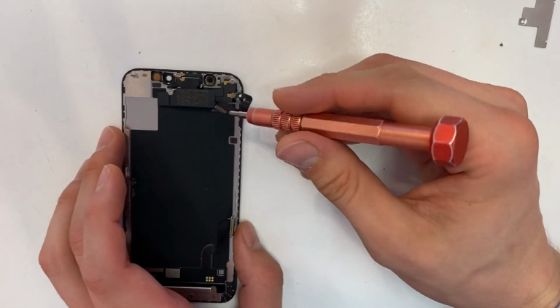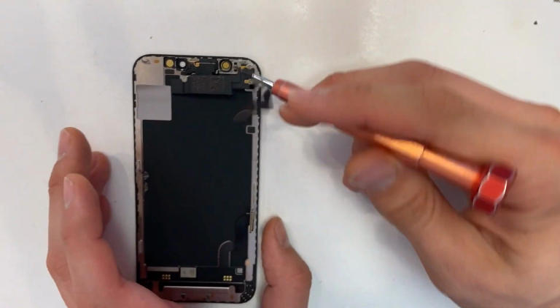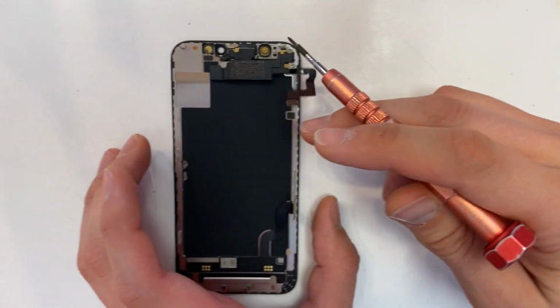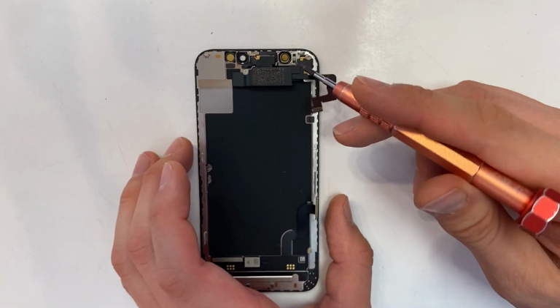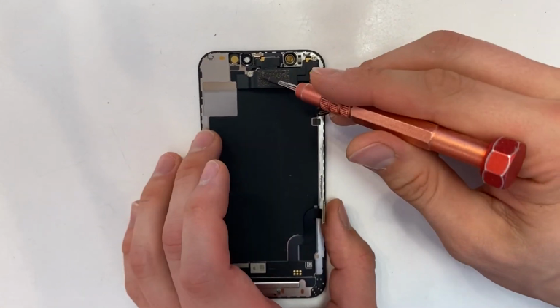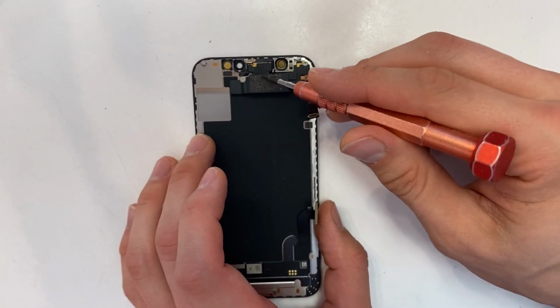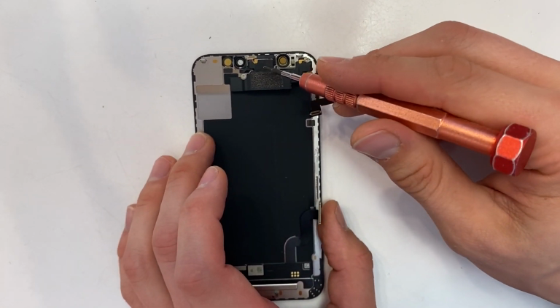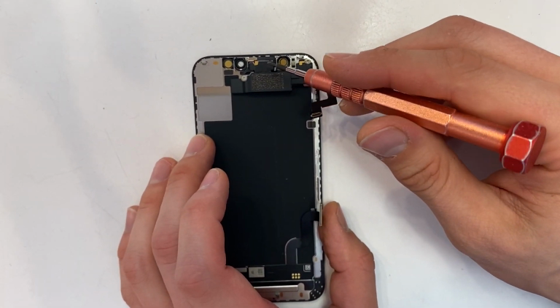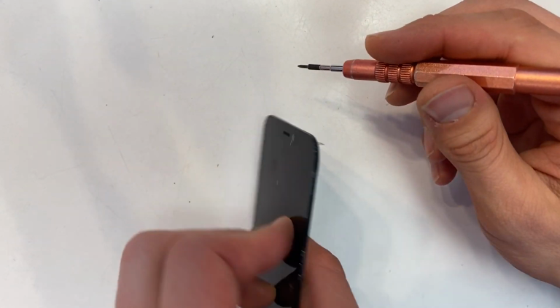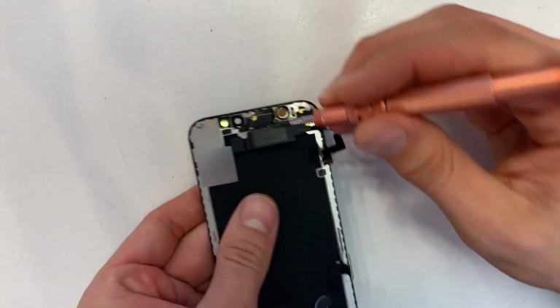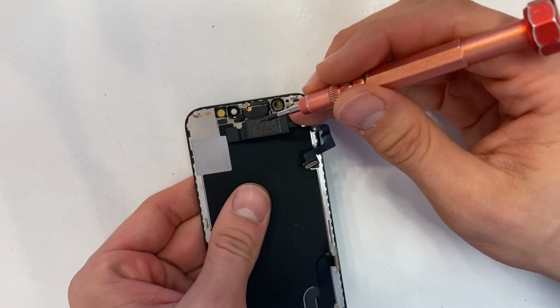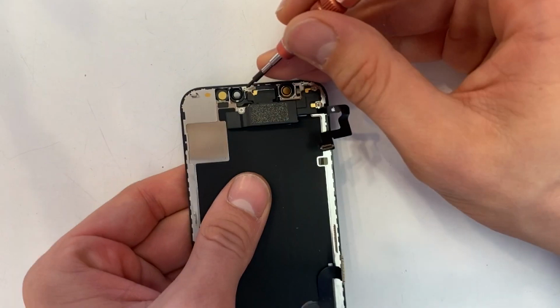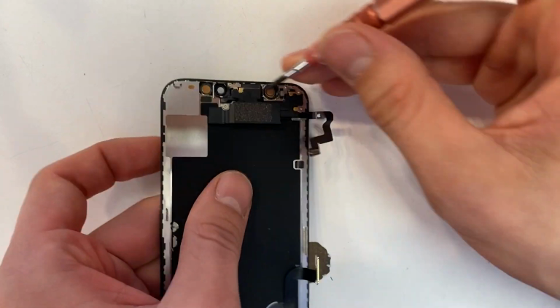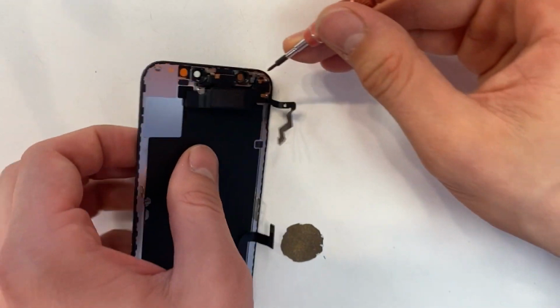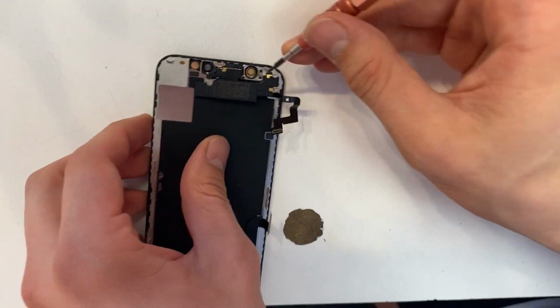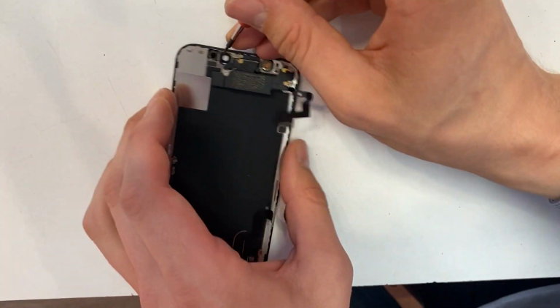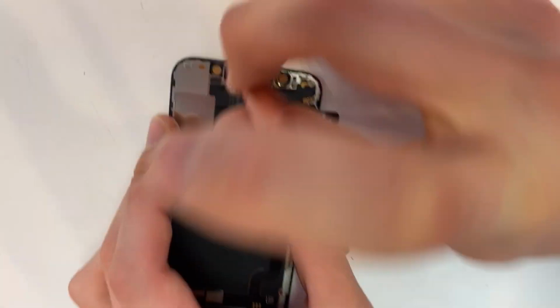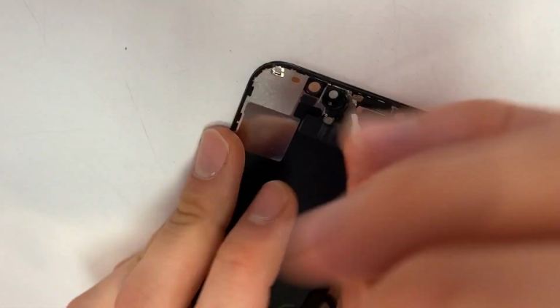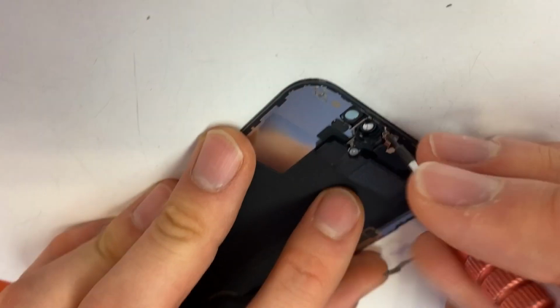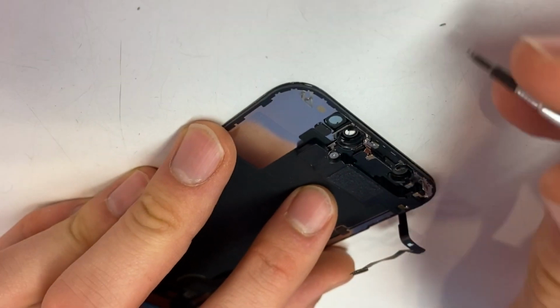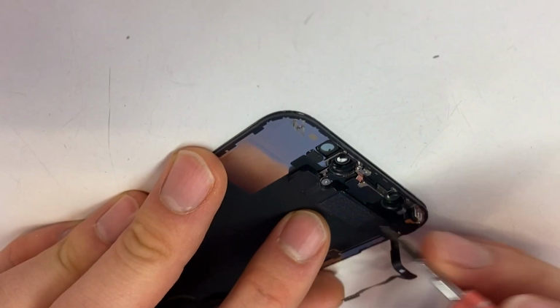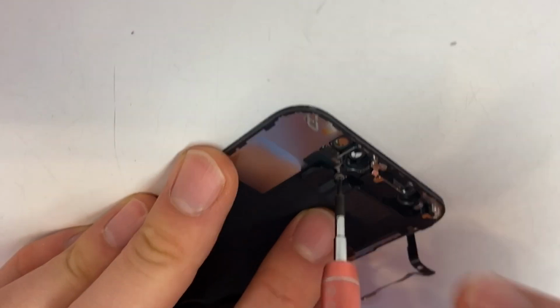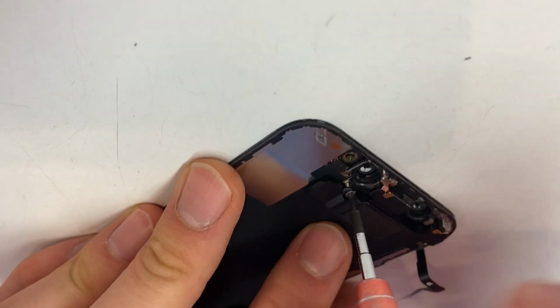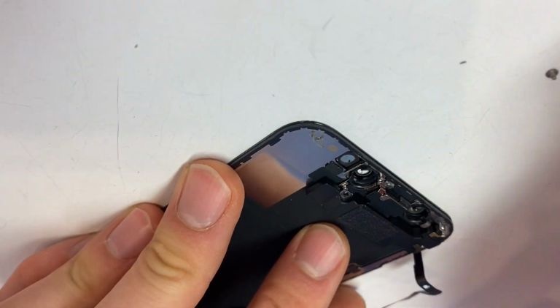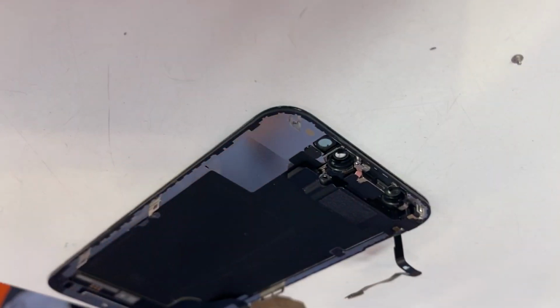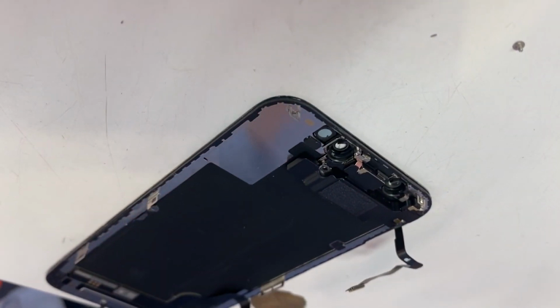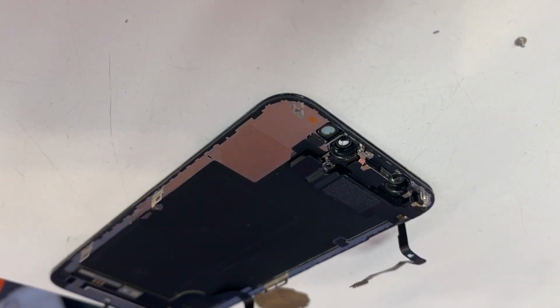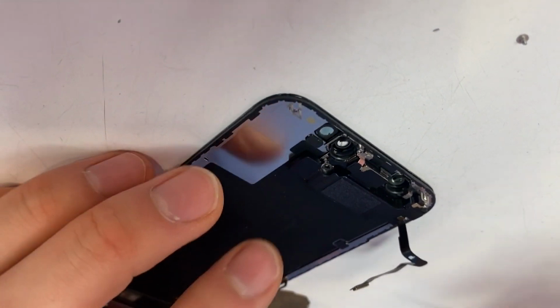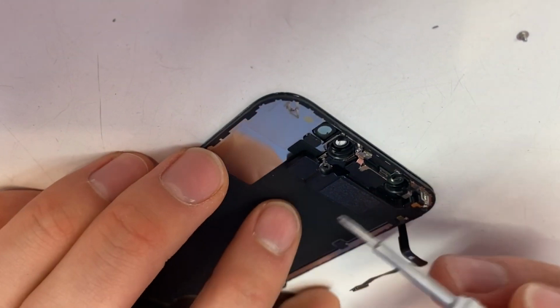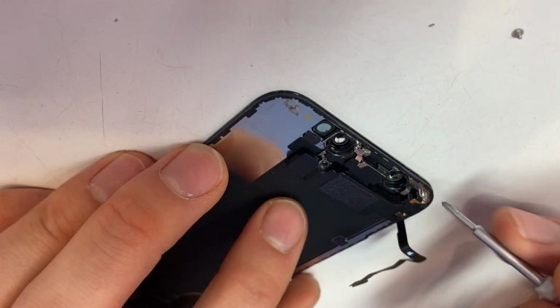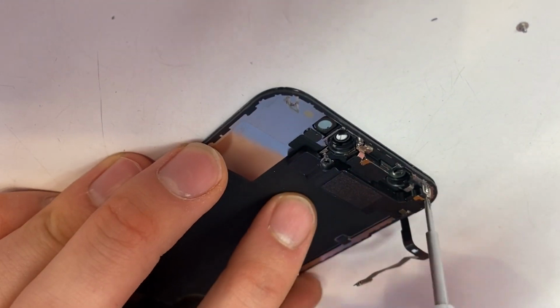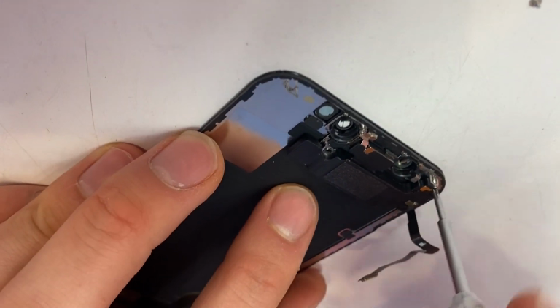All your new screen assemblies won't come with your earpiece, so we're going to remove that and transfer it to the new screen. There are two tri-tip screws here and two Phillips screws.